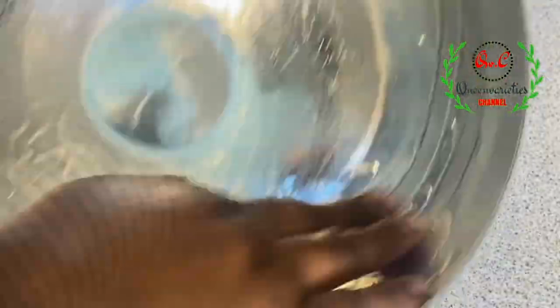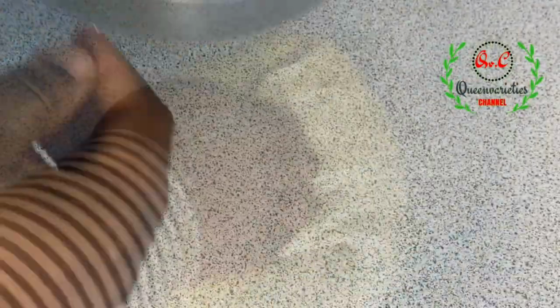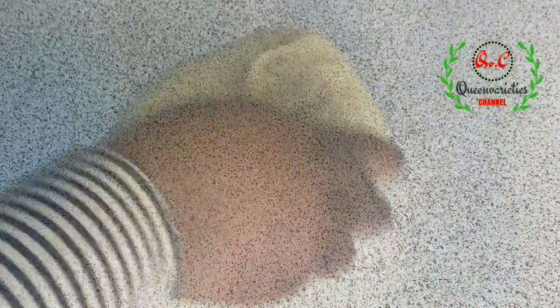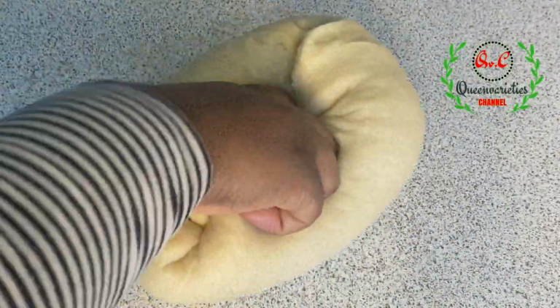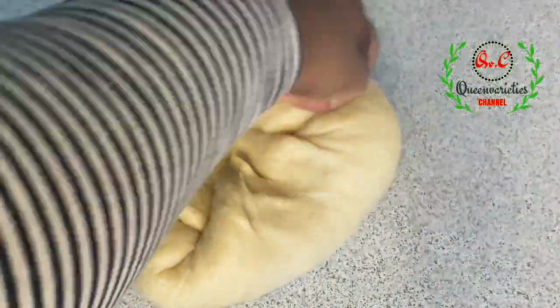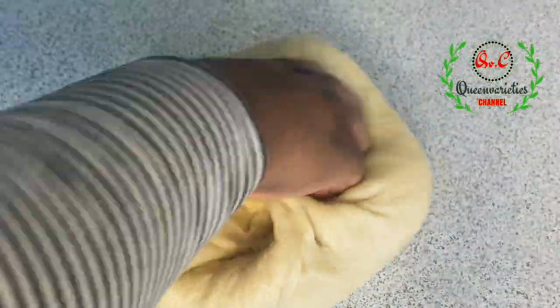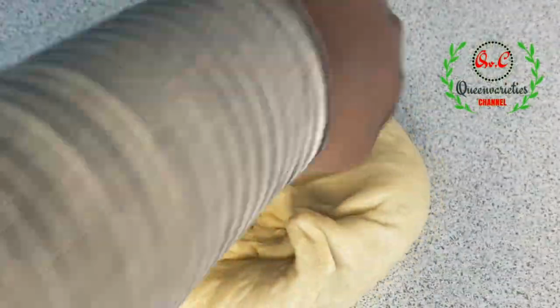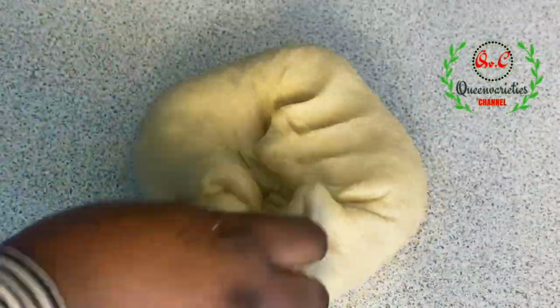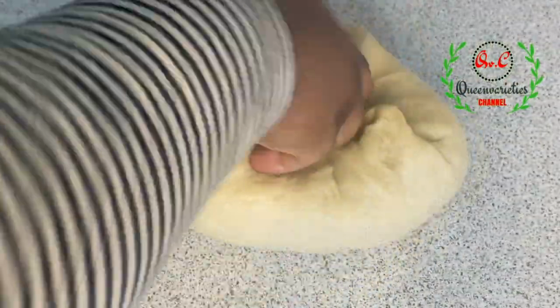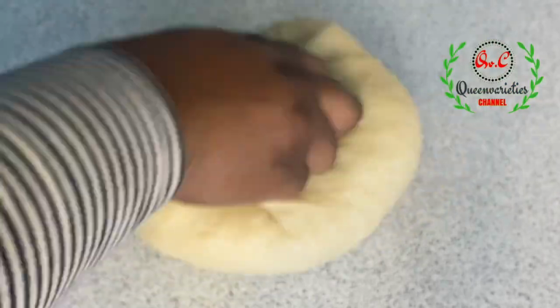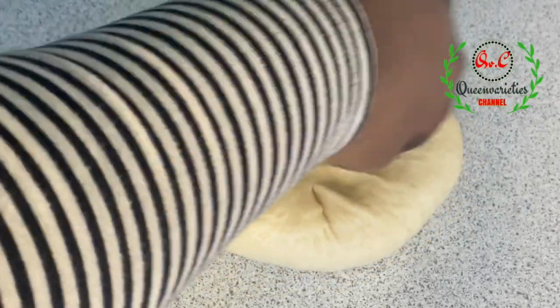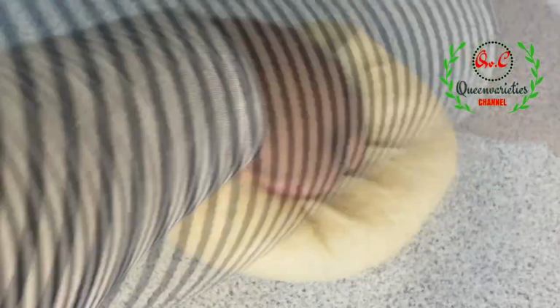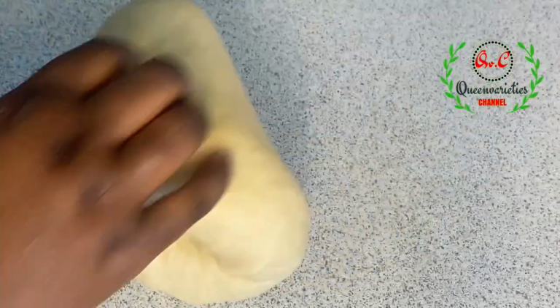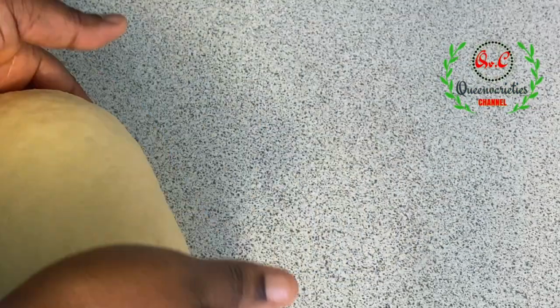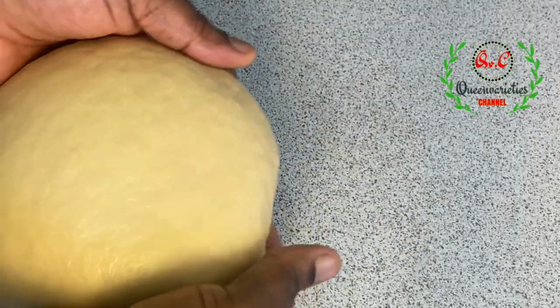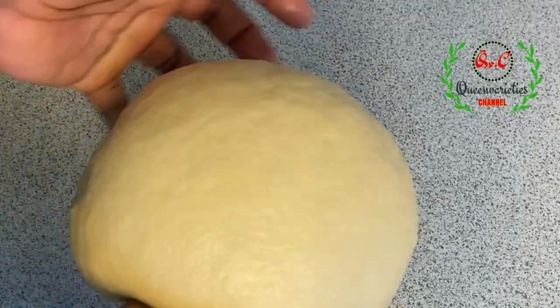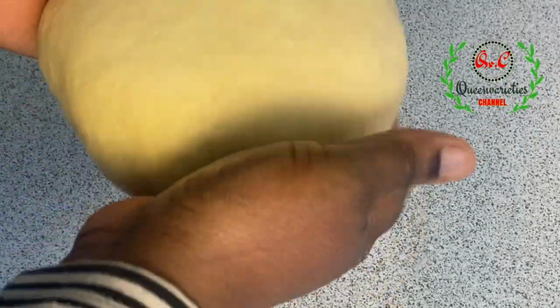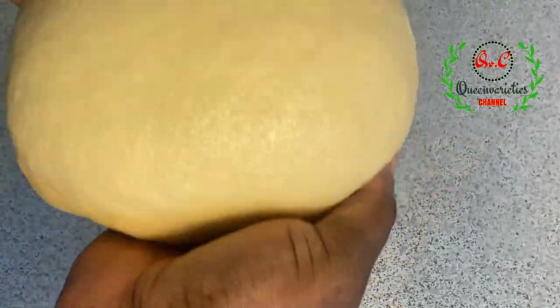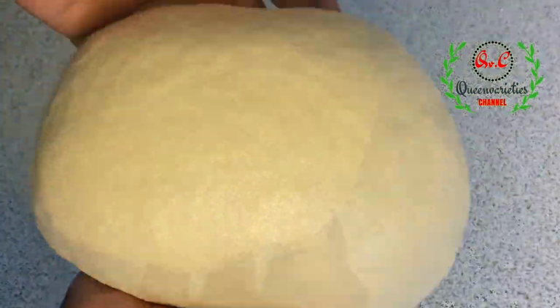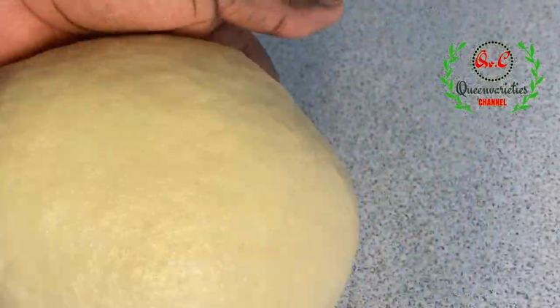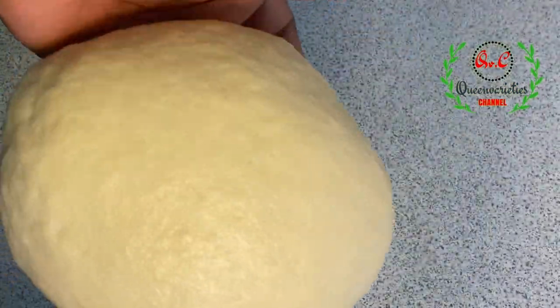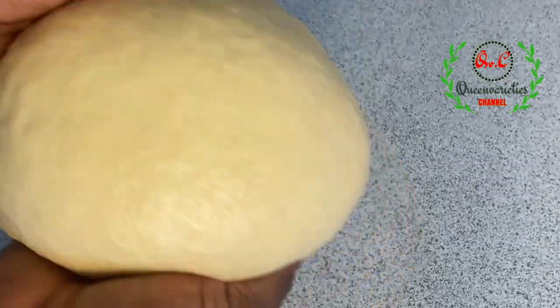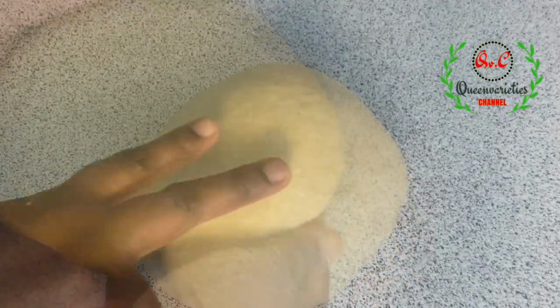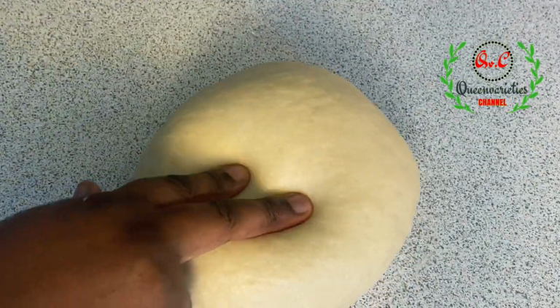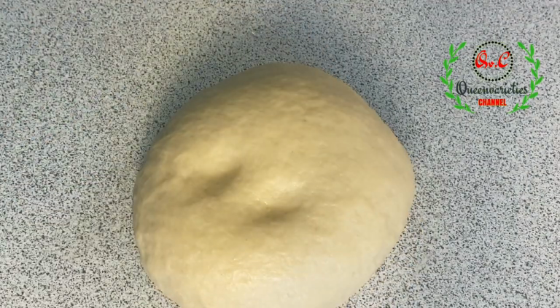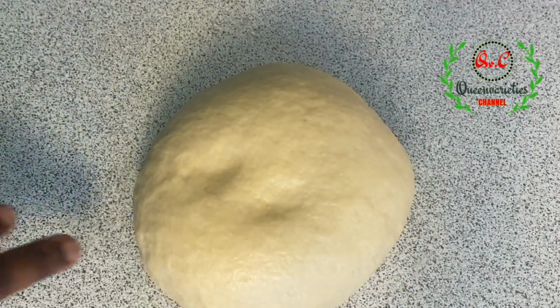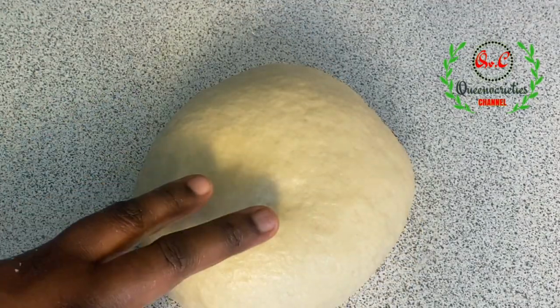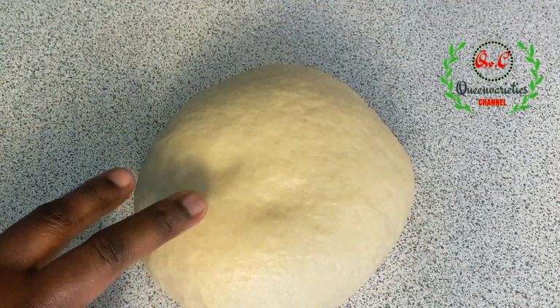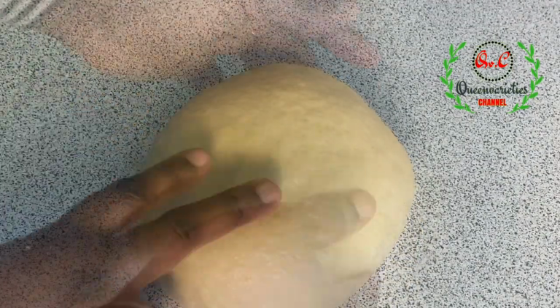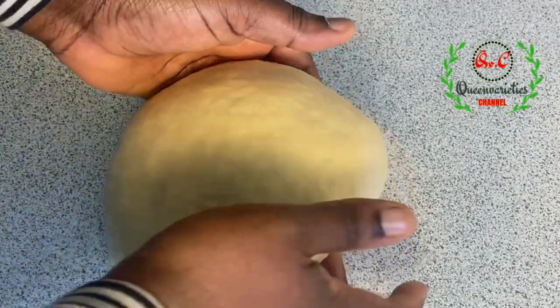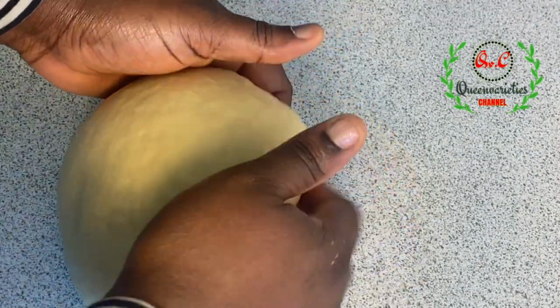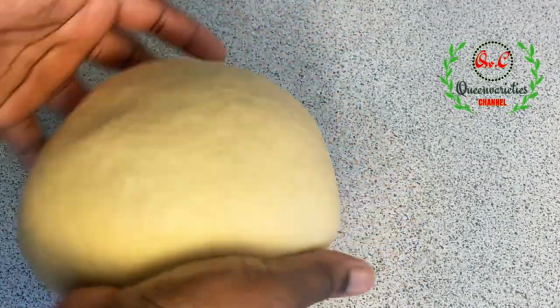At this point the dough is ready, so we are going to proof the dough for exactly one hour. When you press the dough you see it bouncing back at you — that means the dough is ready.